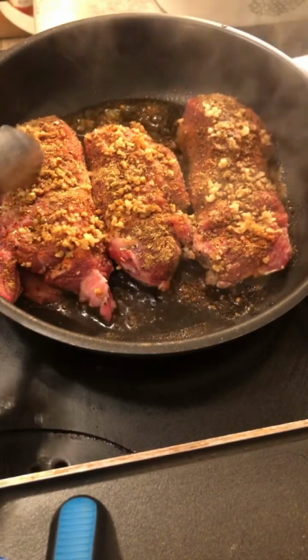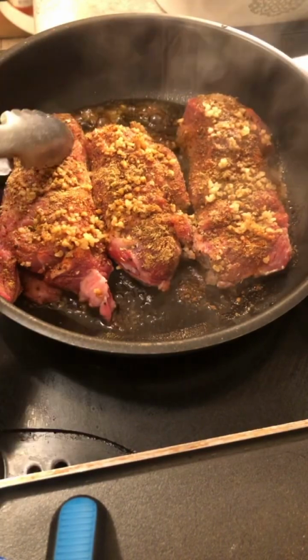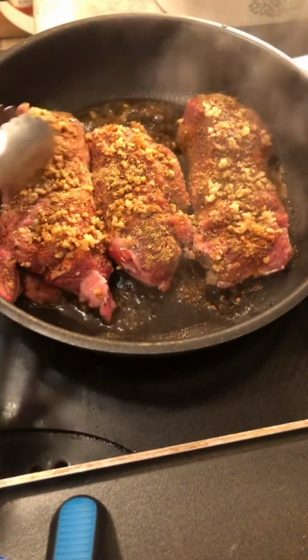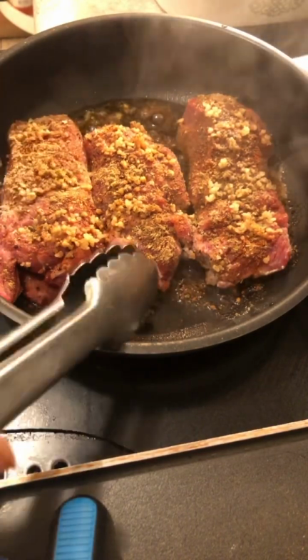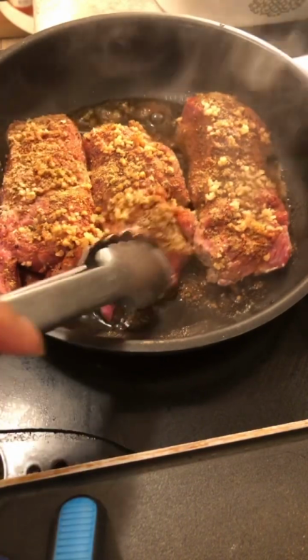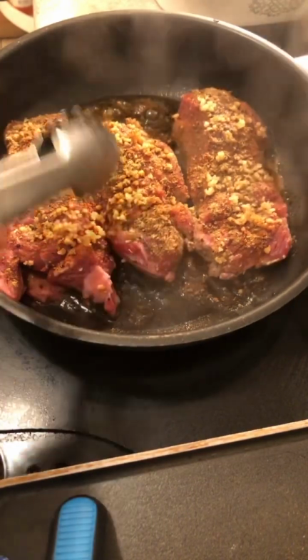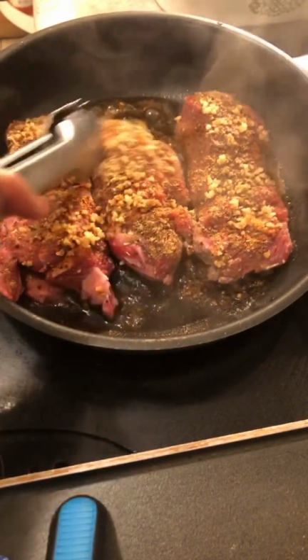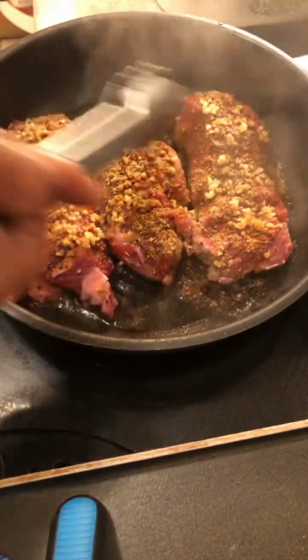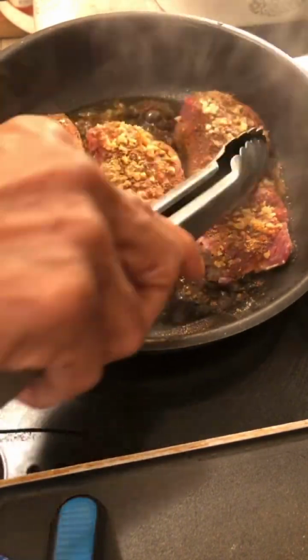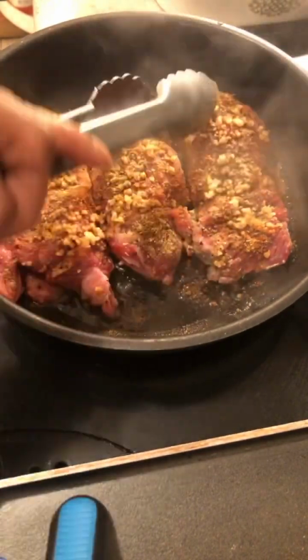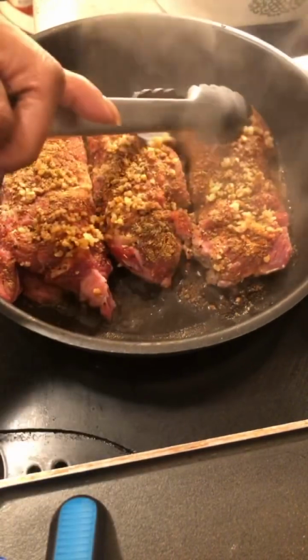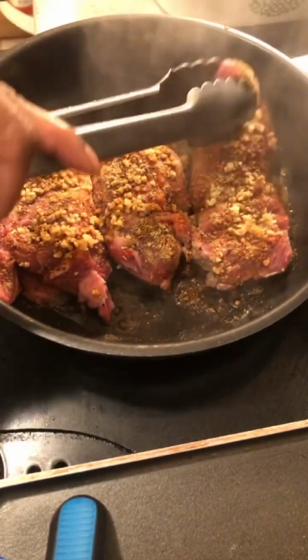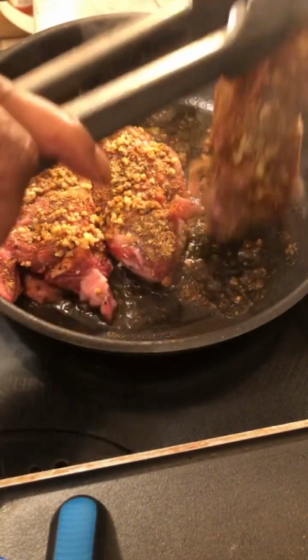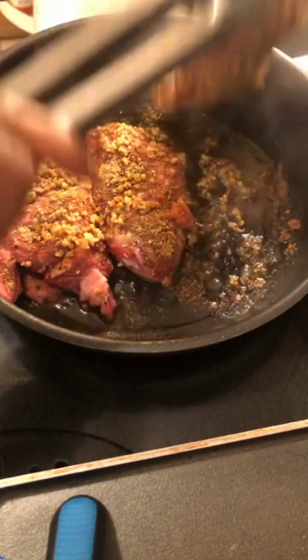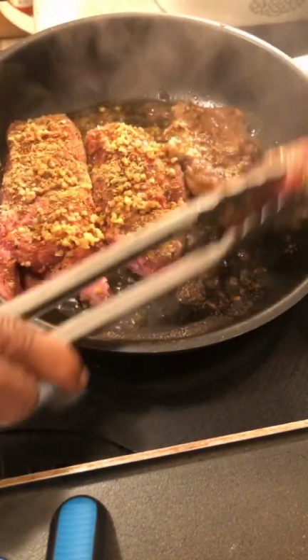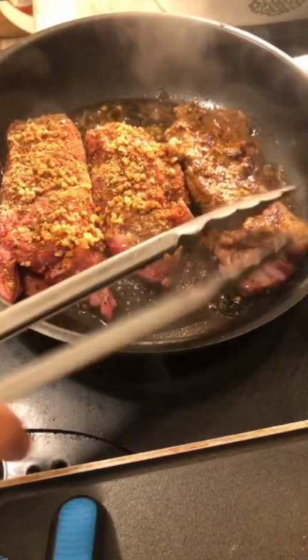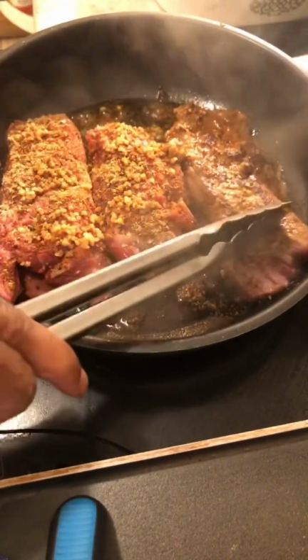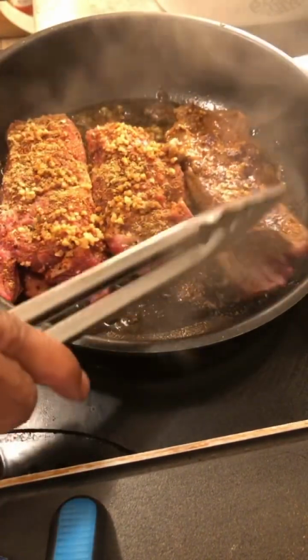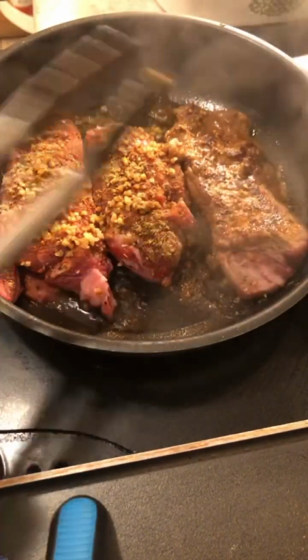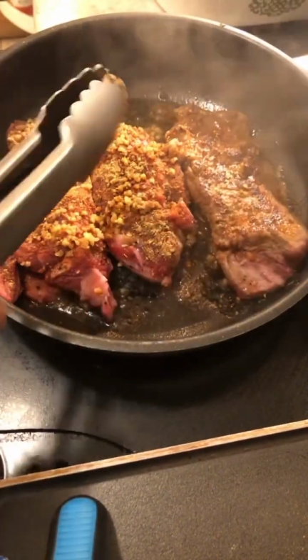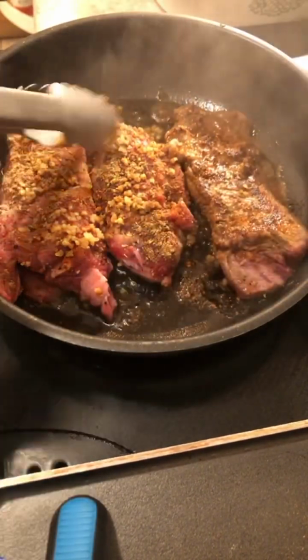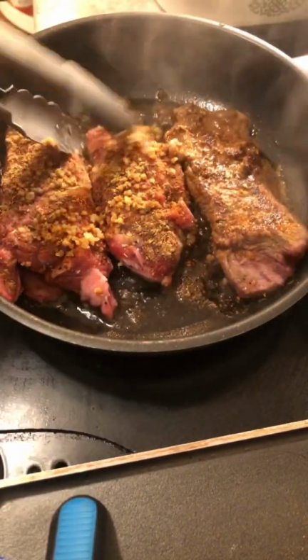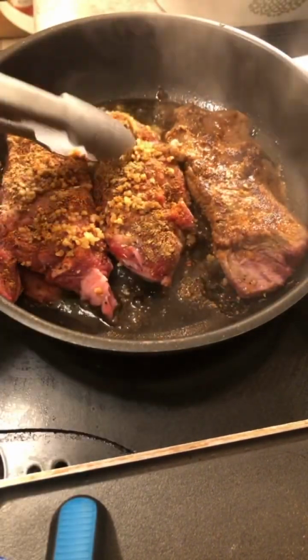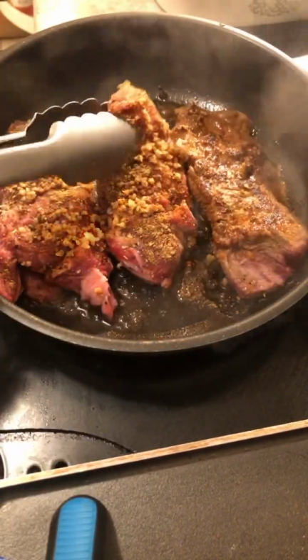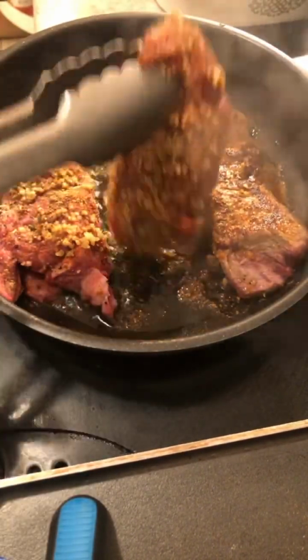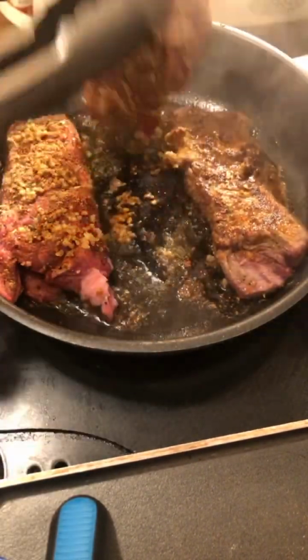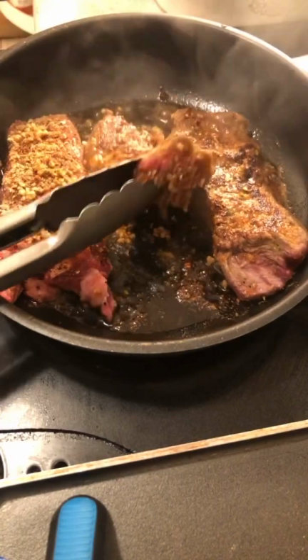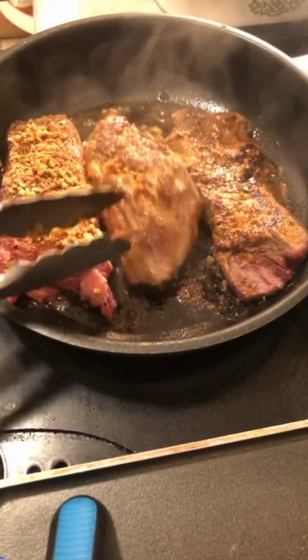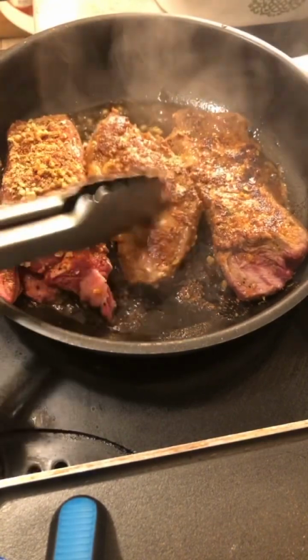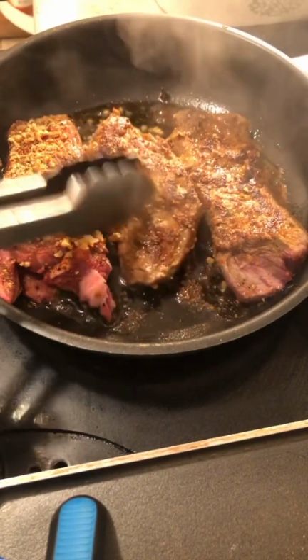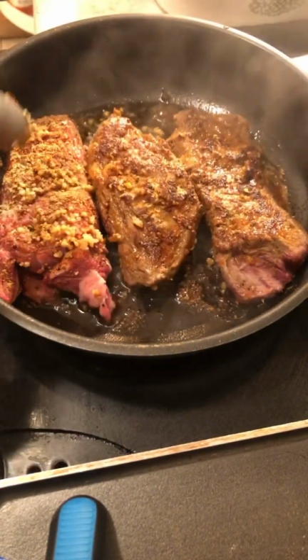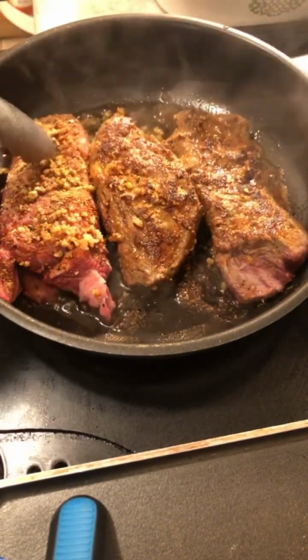We'll put the sauce on the bottom. We're going to put the sauce on the top. Let's put it in the bottom.